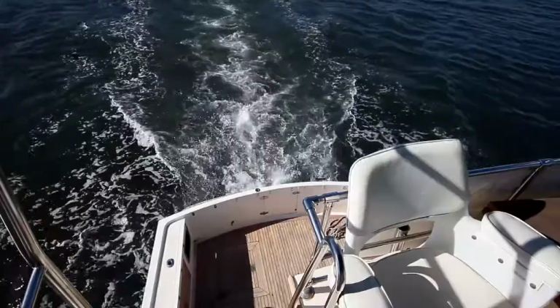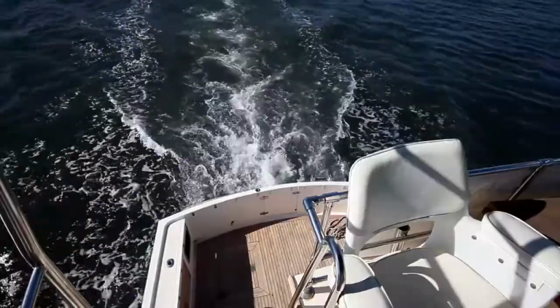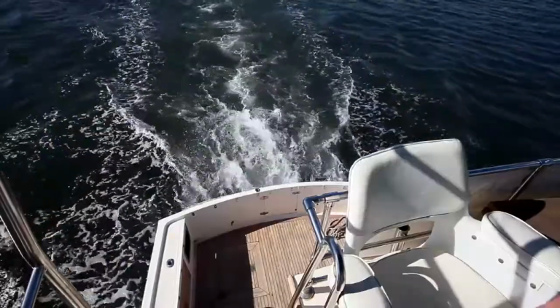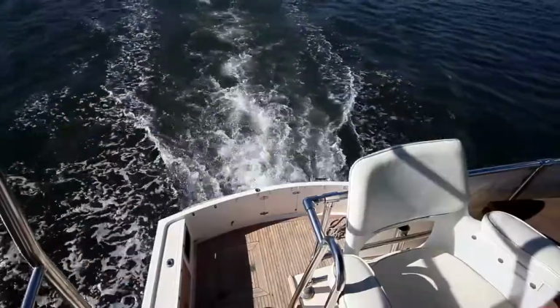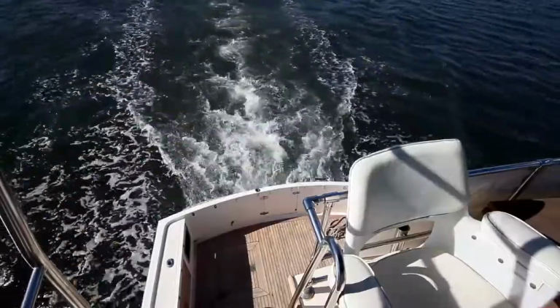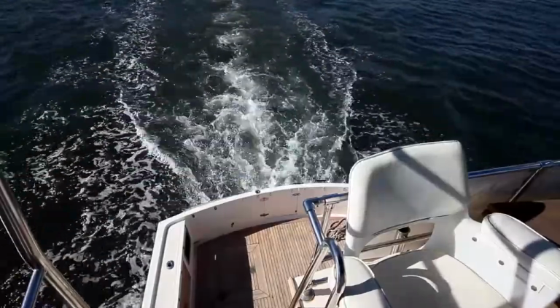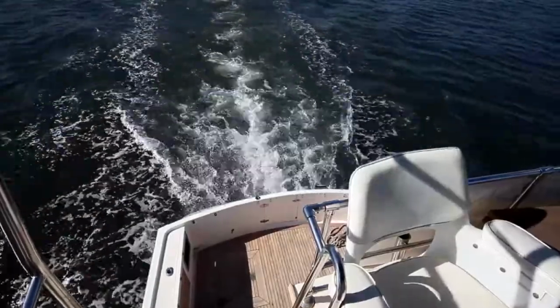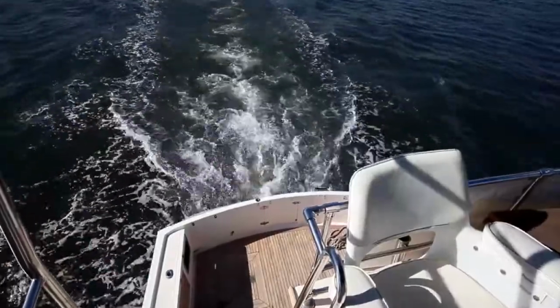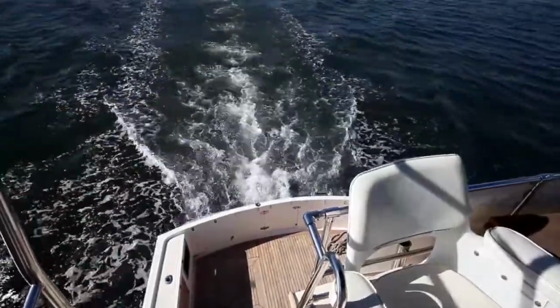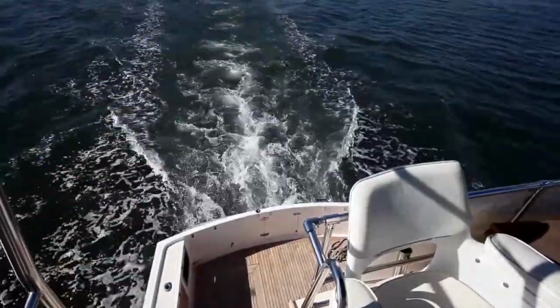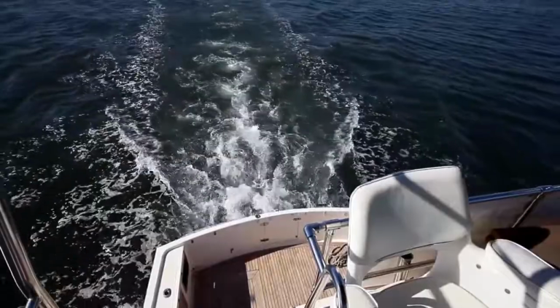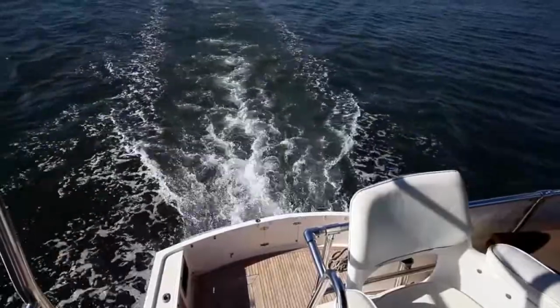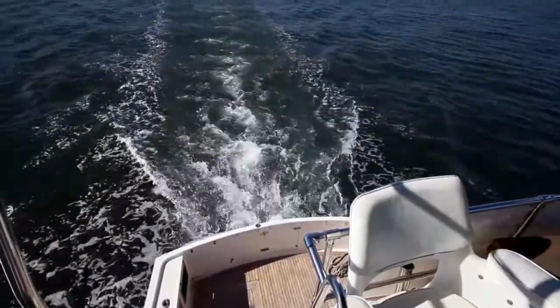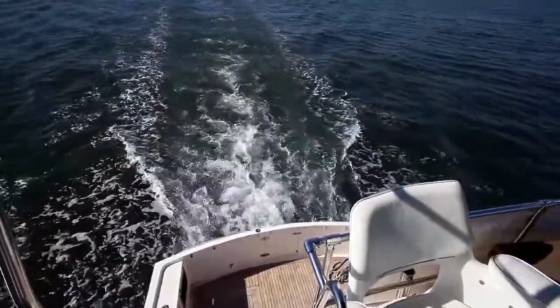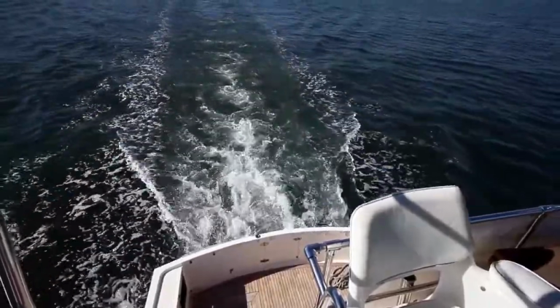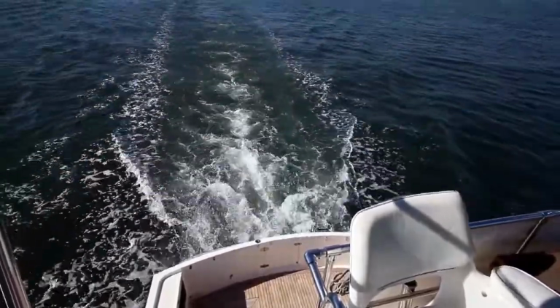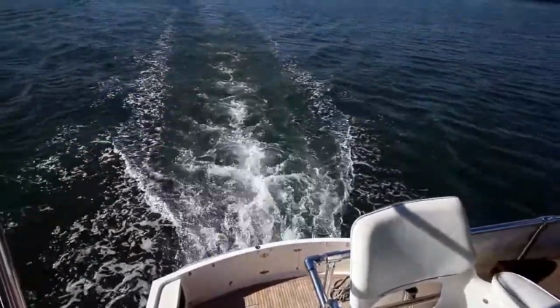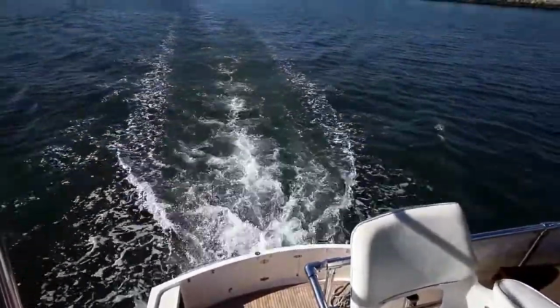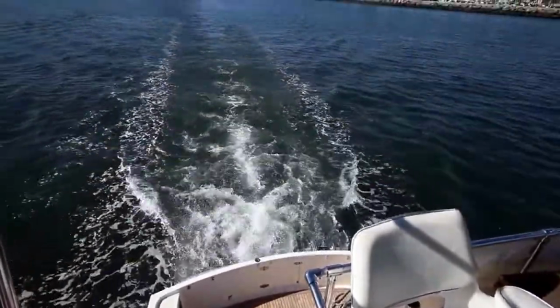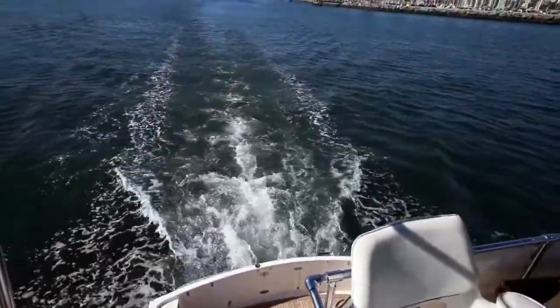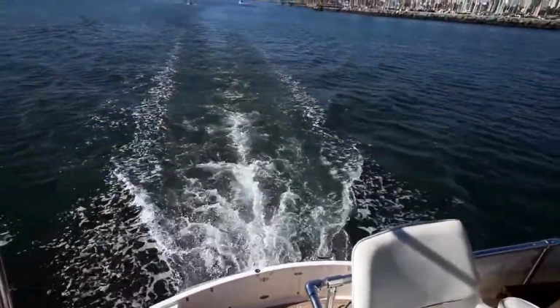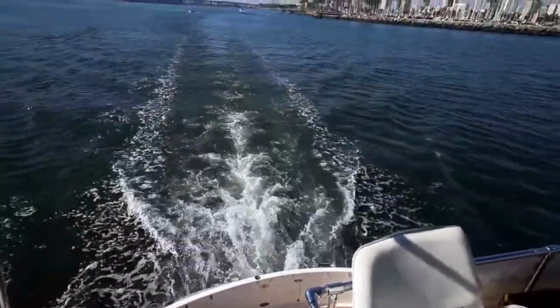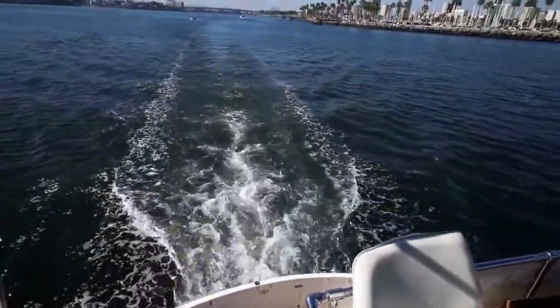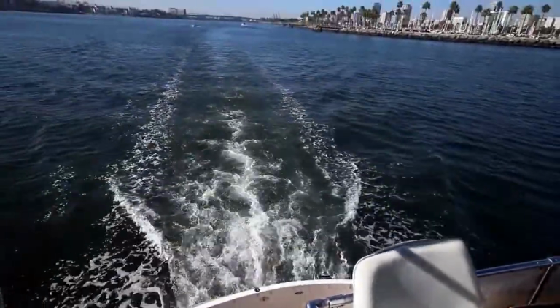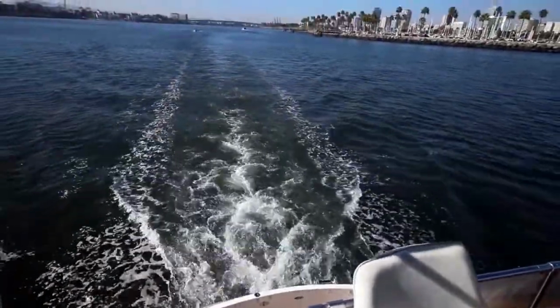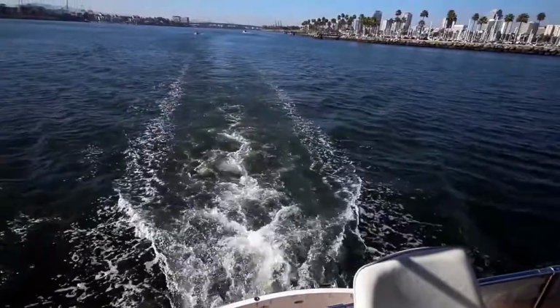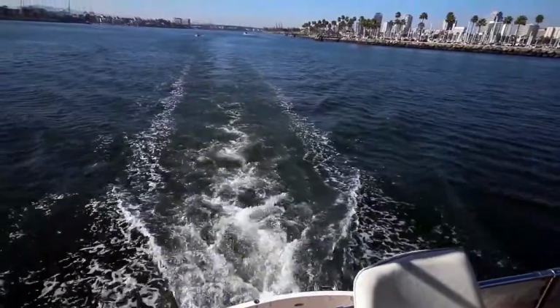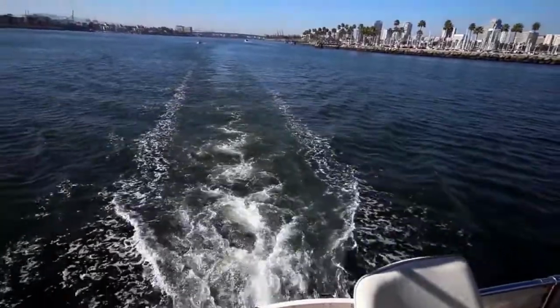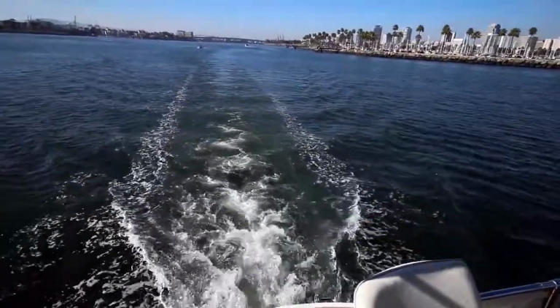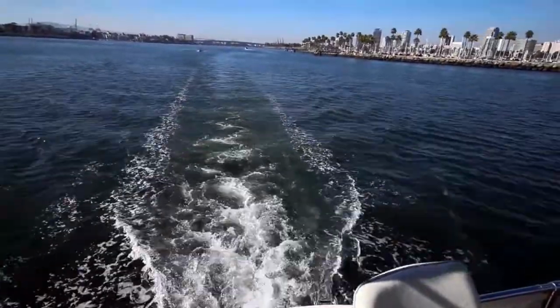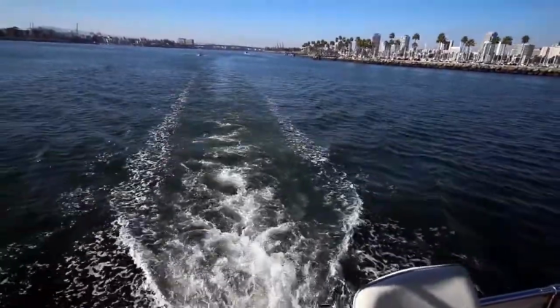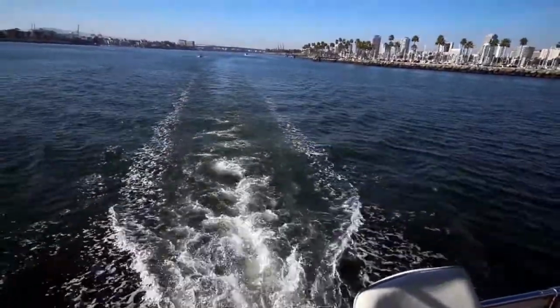This vessel is powered by three-bladed props on twin inboard Detroit diesel engines built in 1988 with 1,300 hours on each.